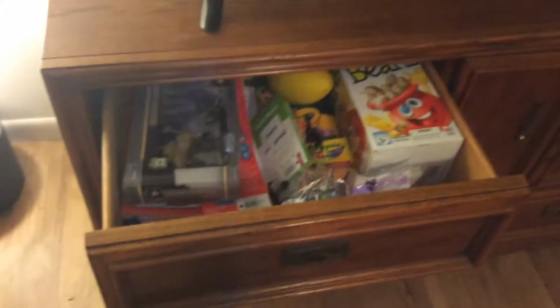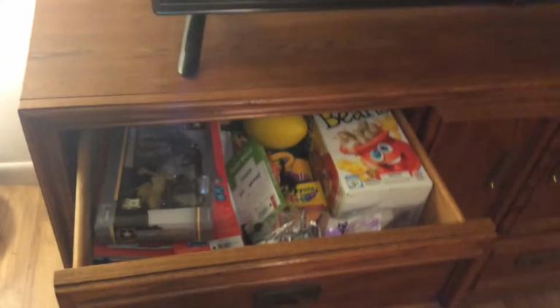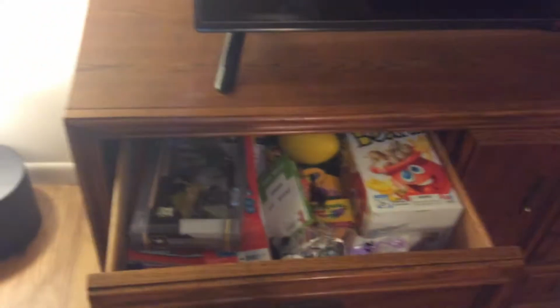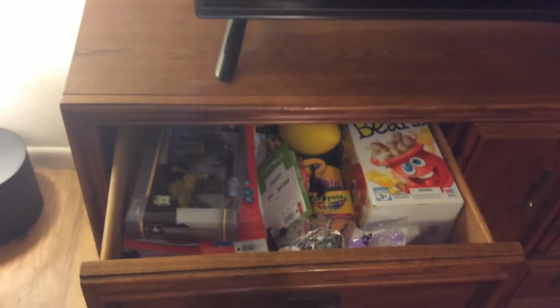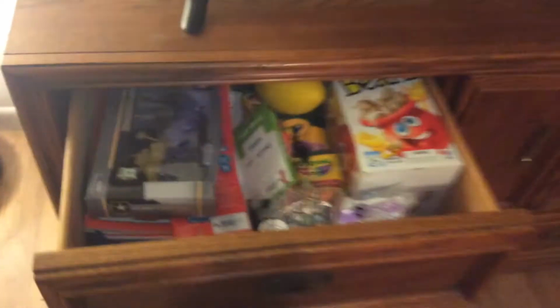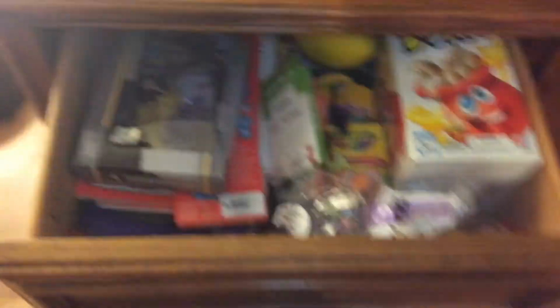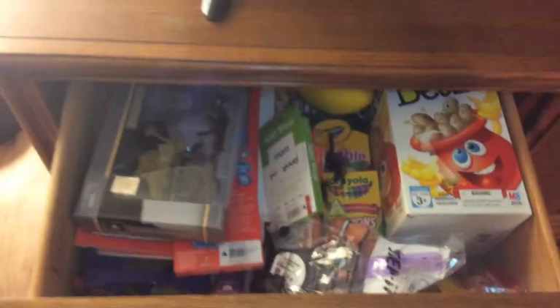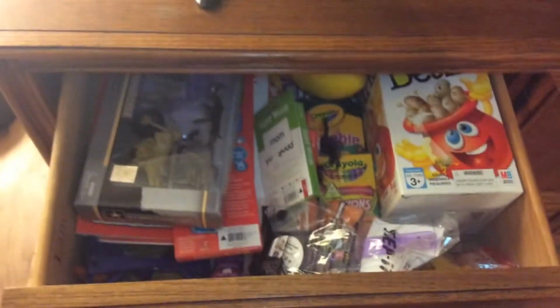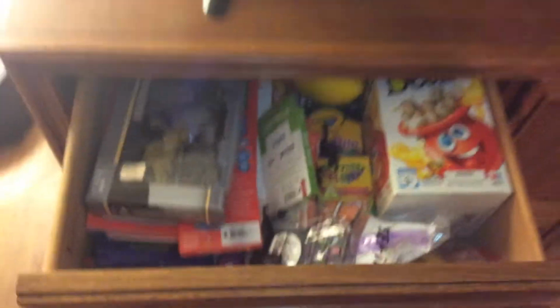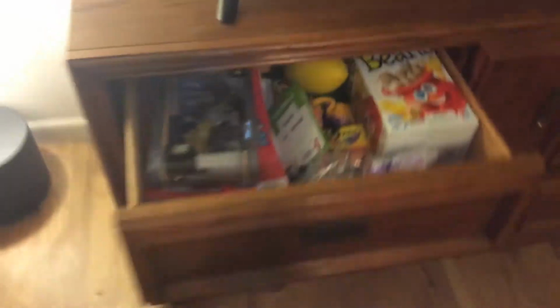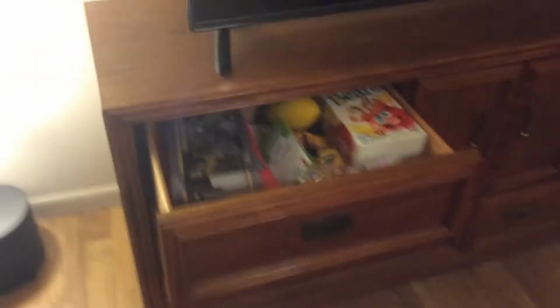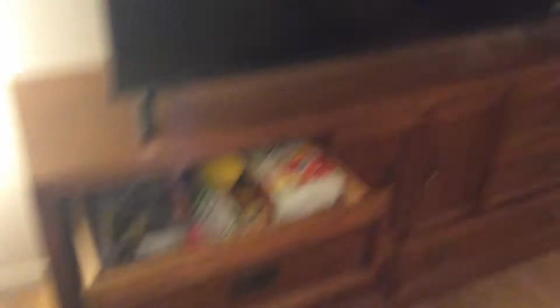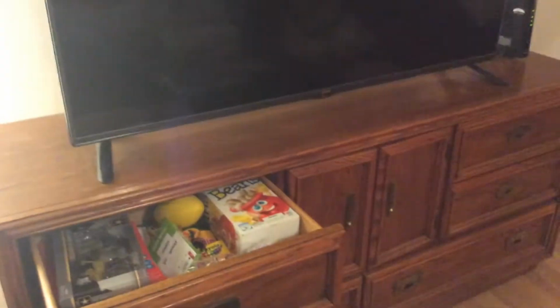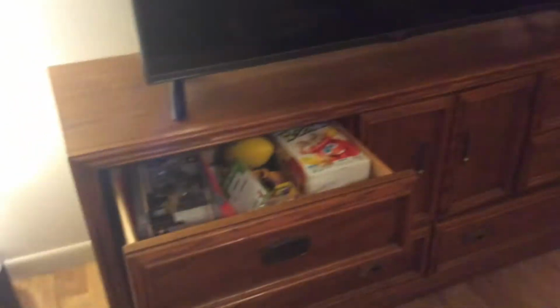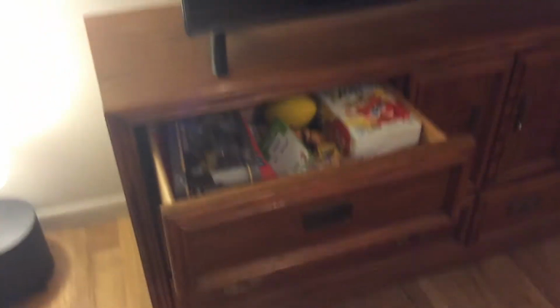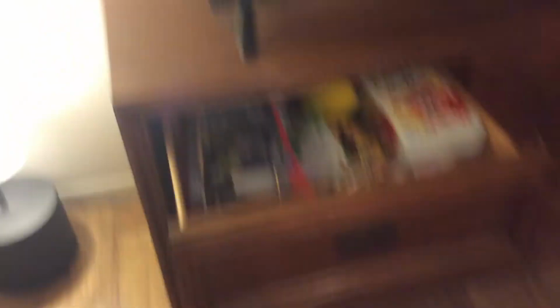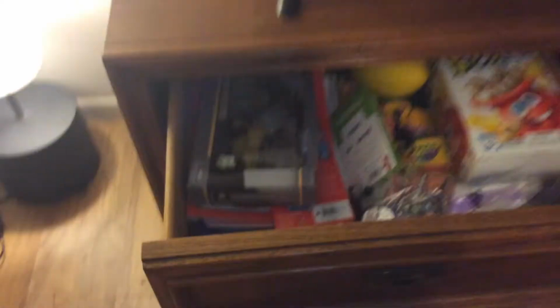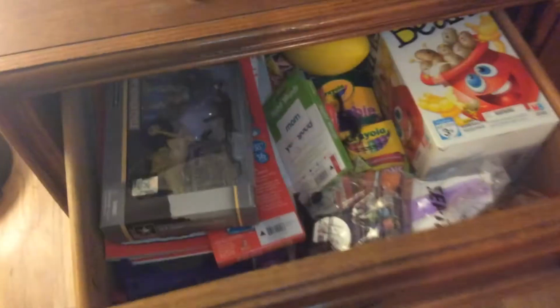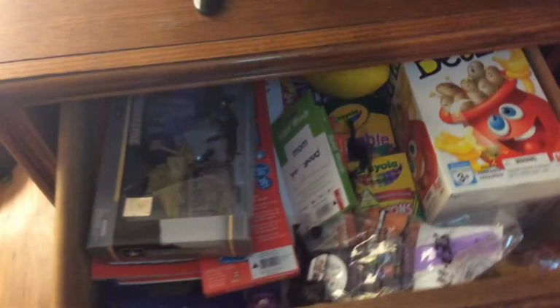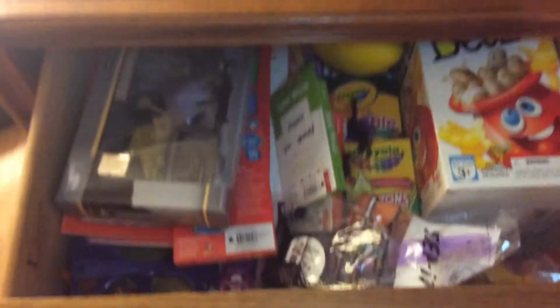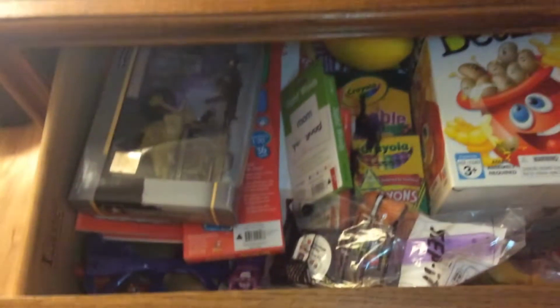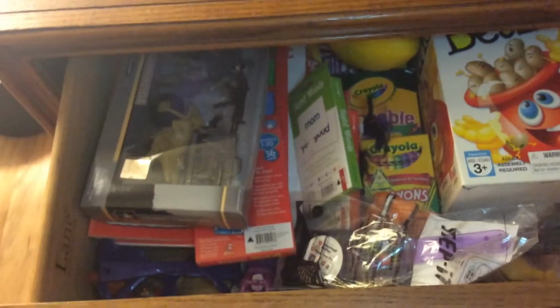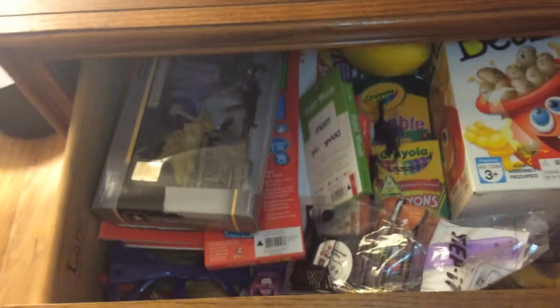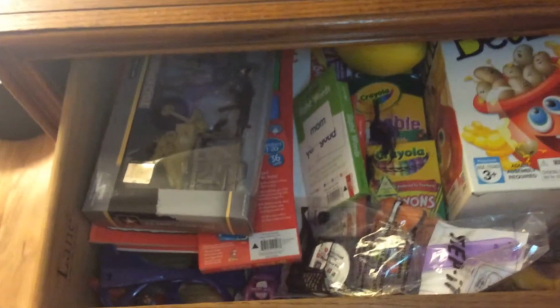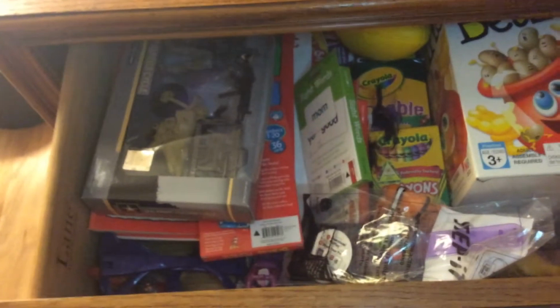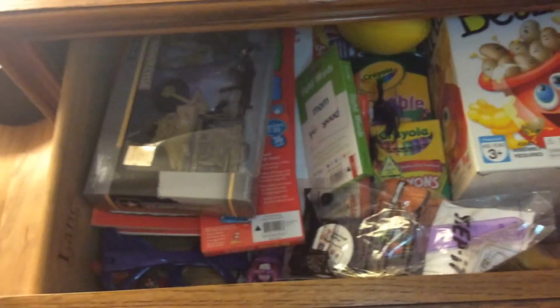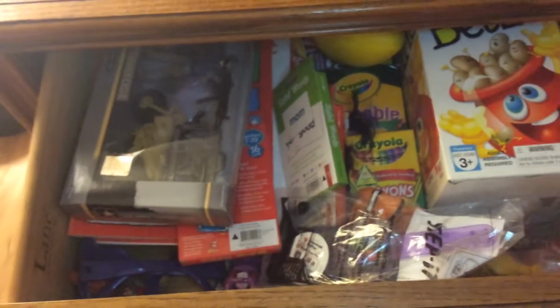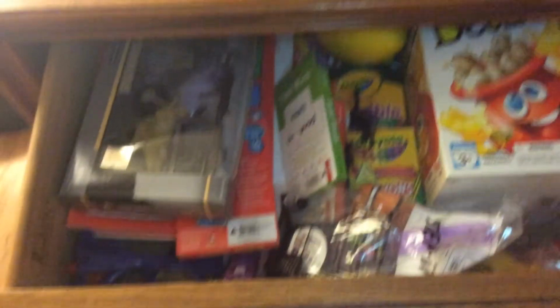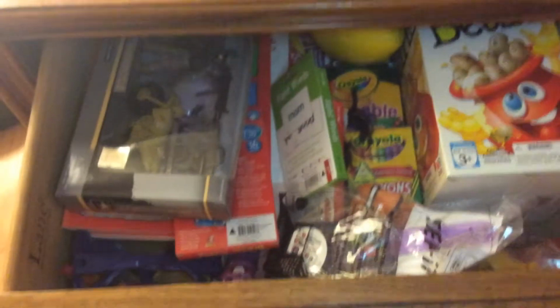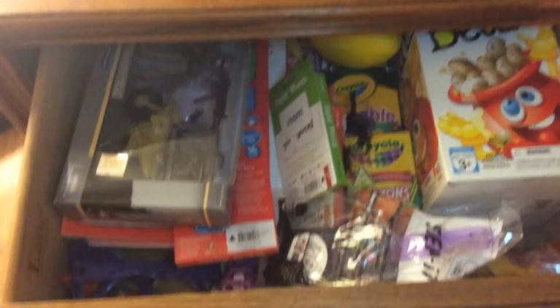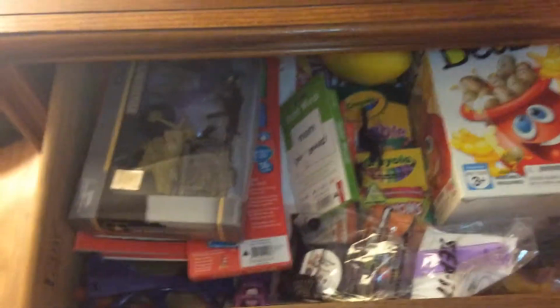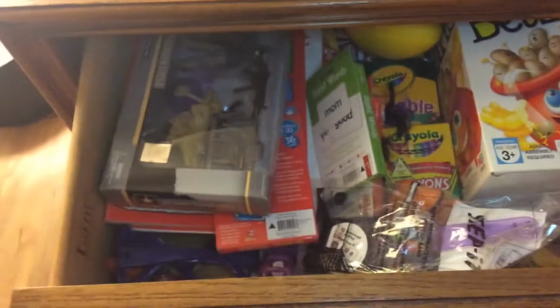Hello all! How are you doing today? I am going to get rid of 10 things out of this kind of junk drawer in my entertainment center. This is kind of like my drawer for when I have friends come over that have kids to kind of keep them entertained.